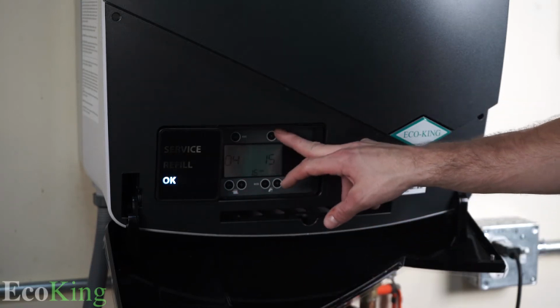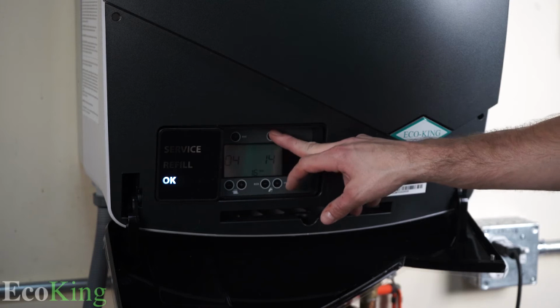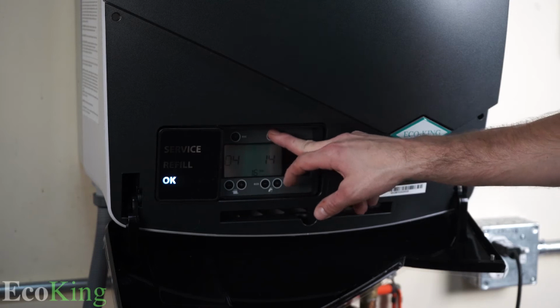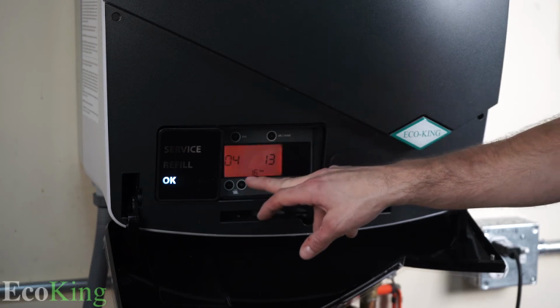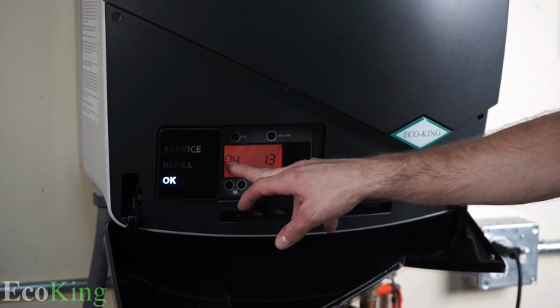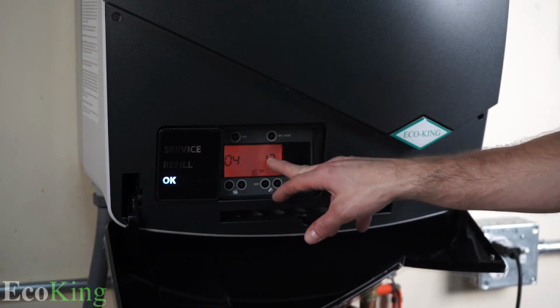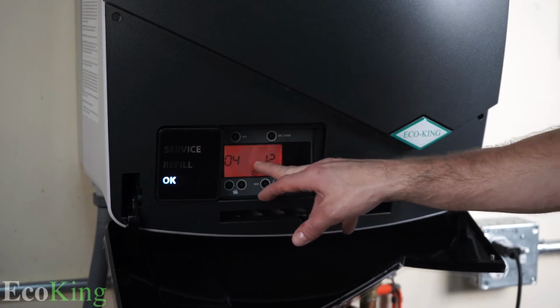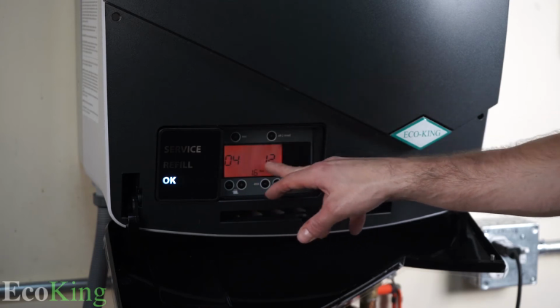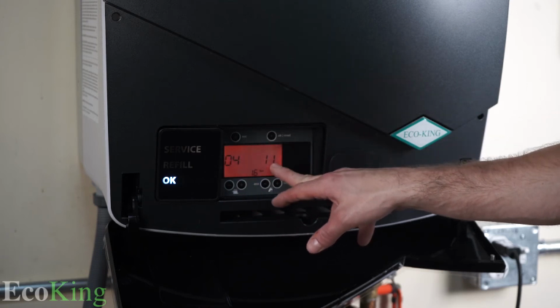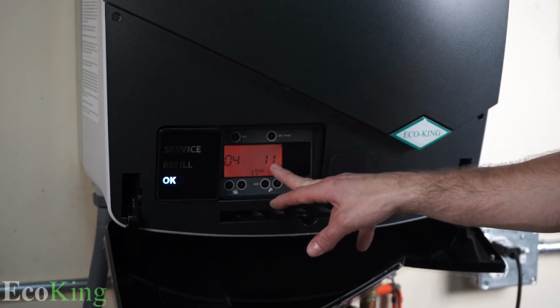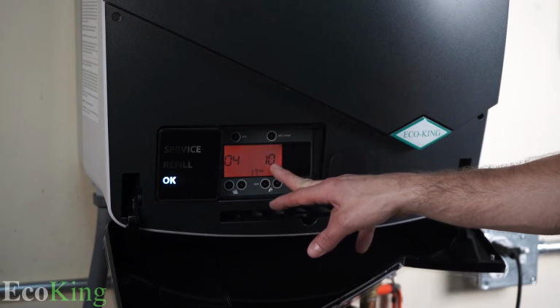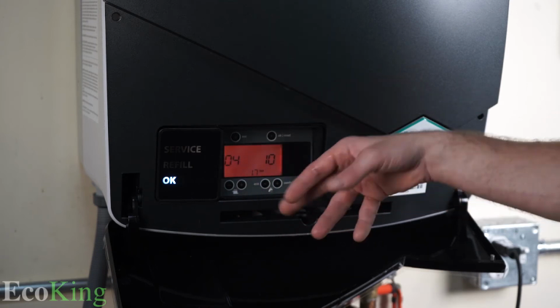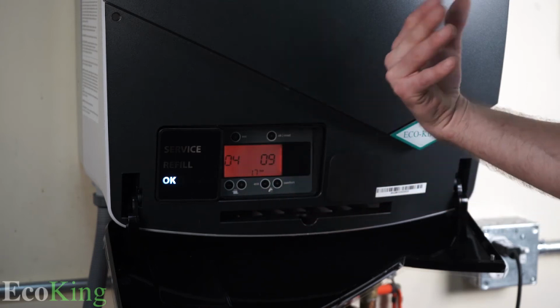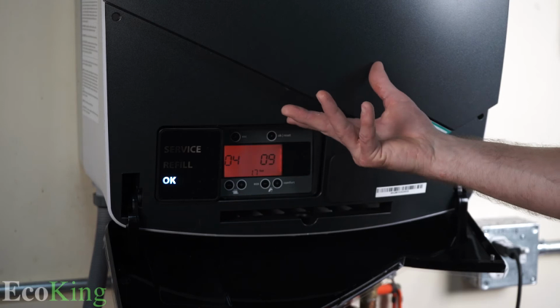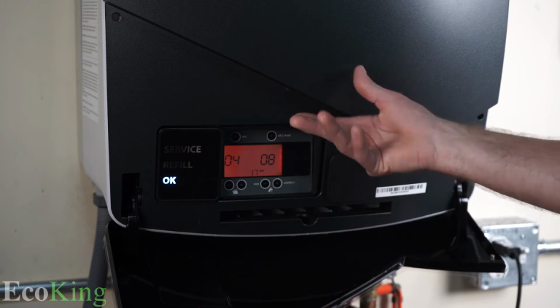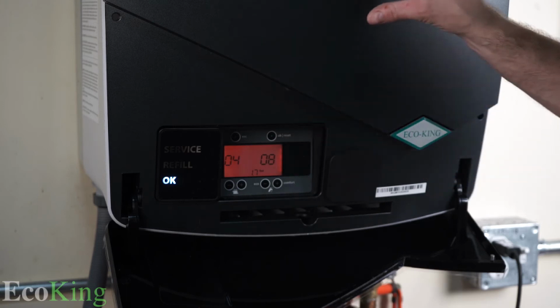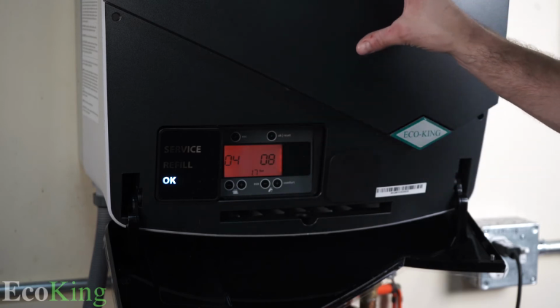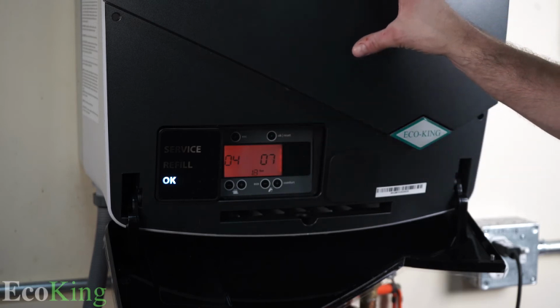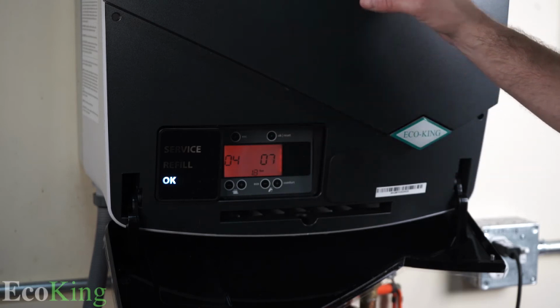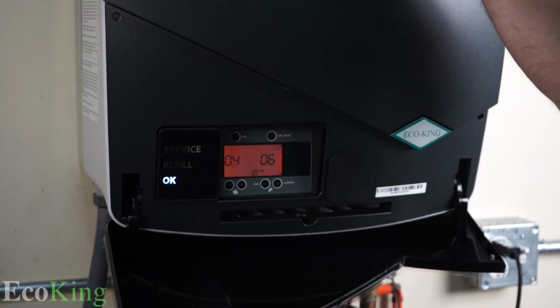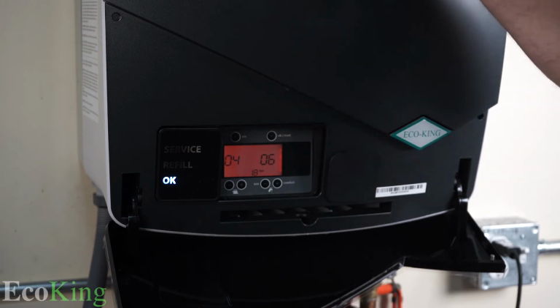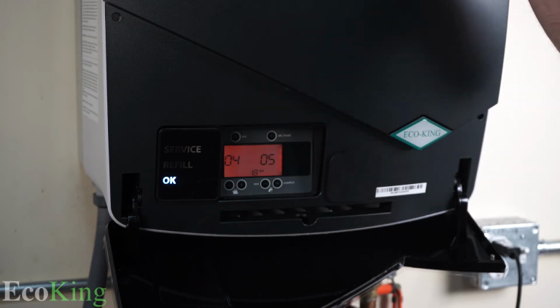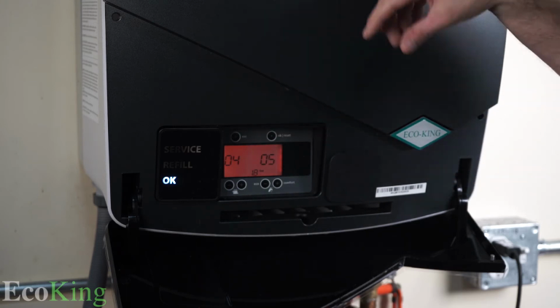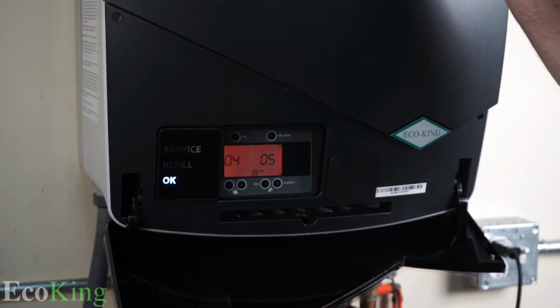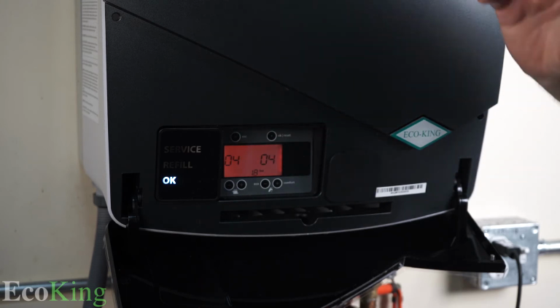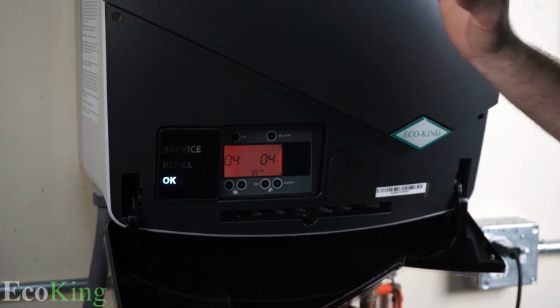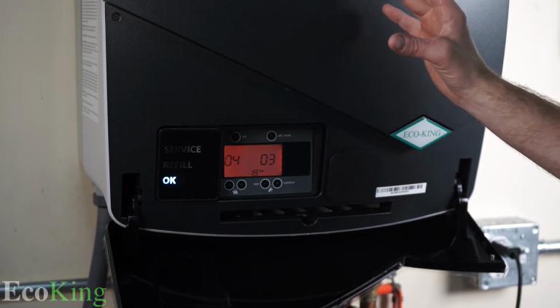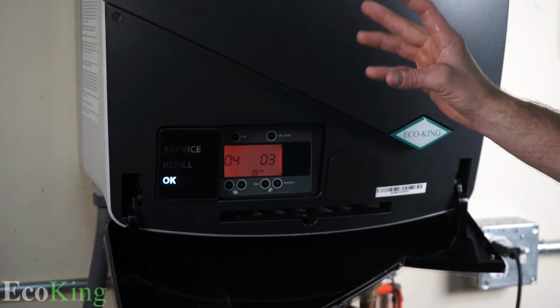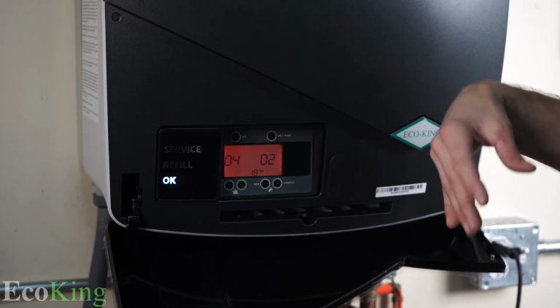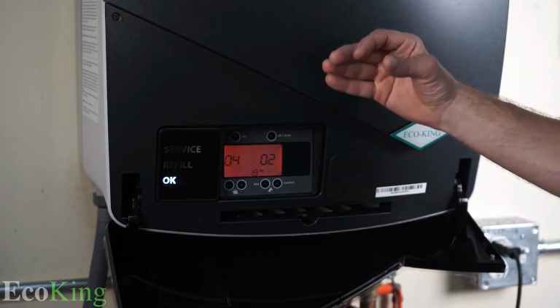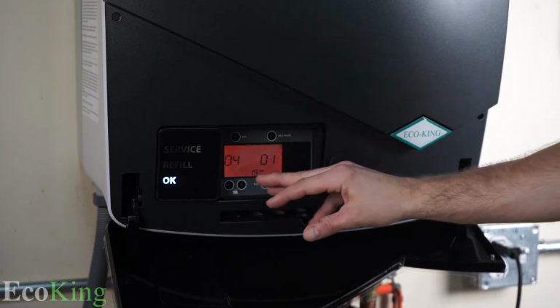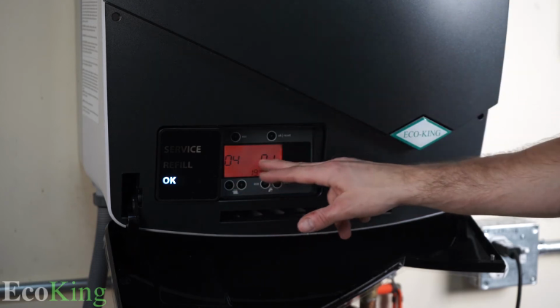During this time when we fire it up, you will see a five-minute countdown on the screen. We have to wait for five minutes. You can hear the pump running, you can hear it de-airing, just running through its cycles. Let the boiler run for those five minutes.